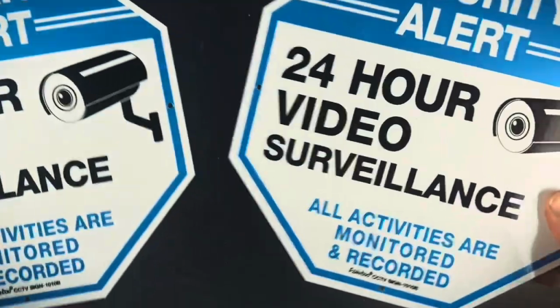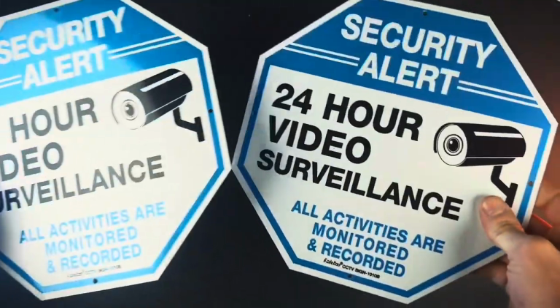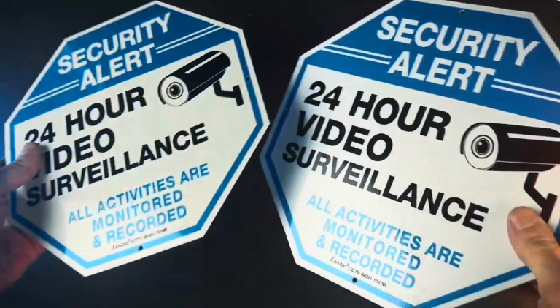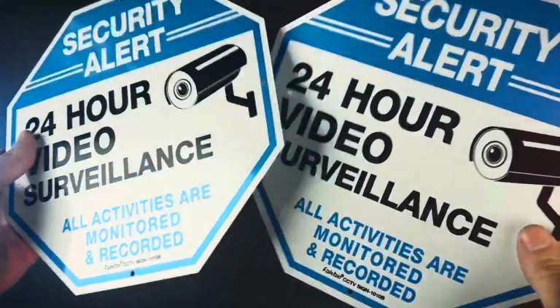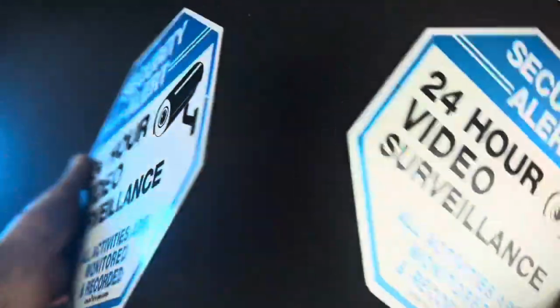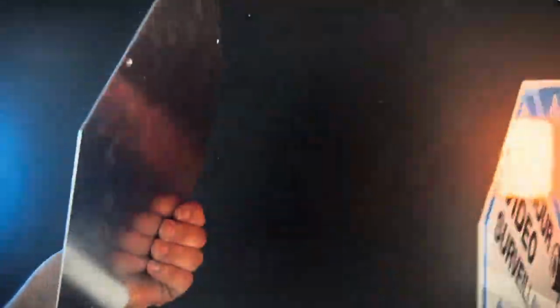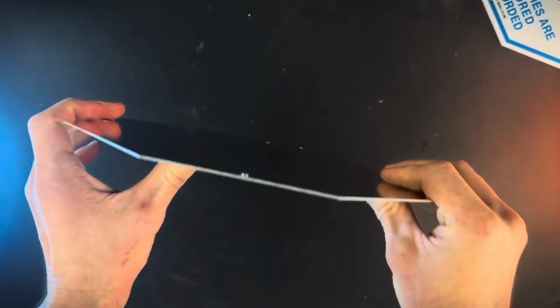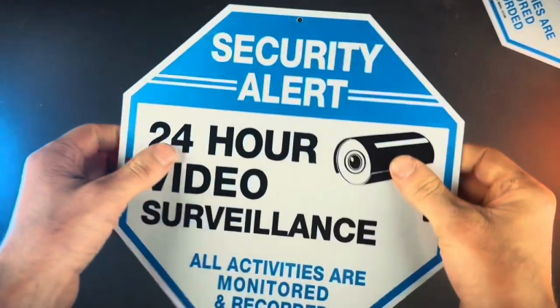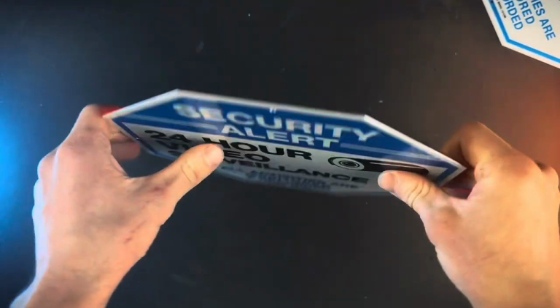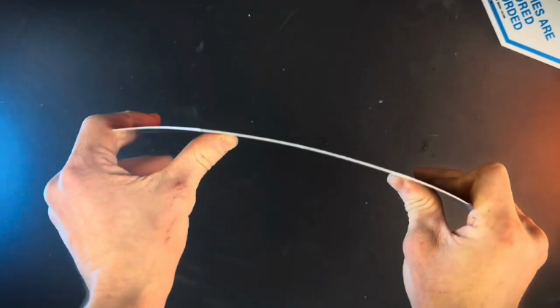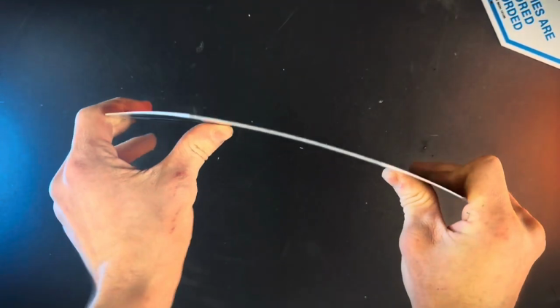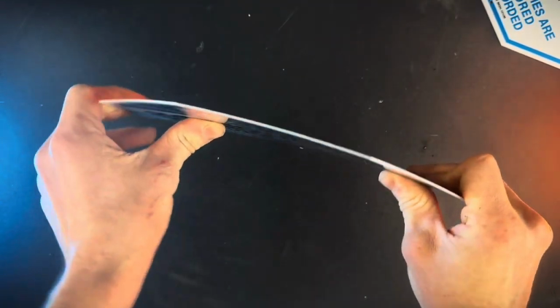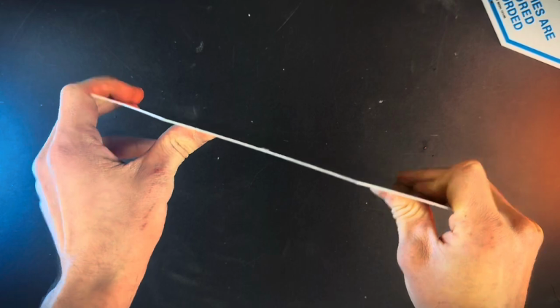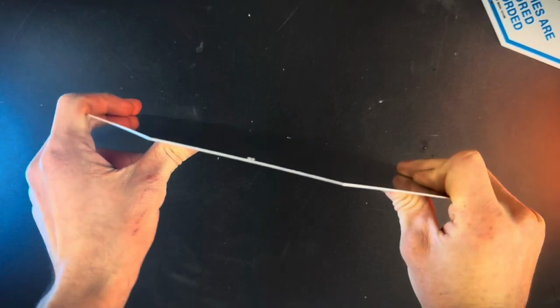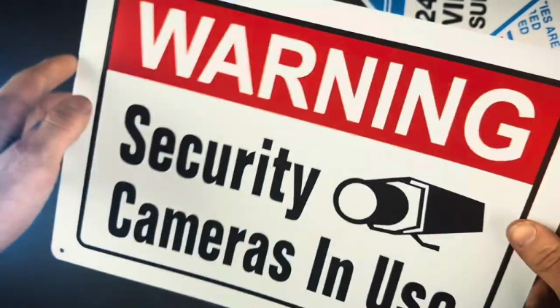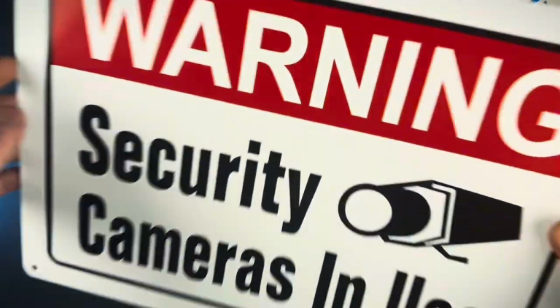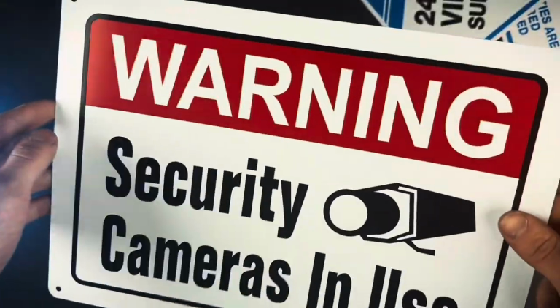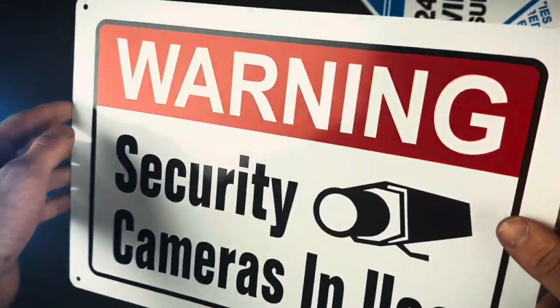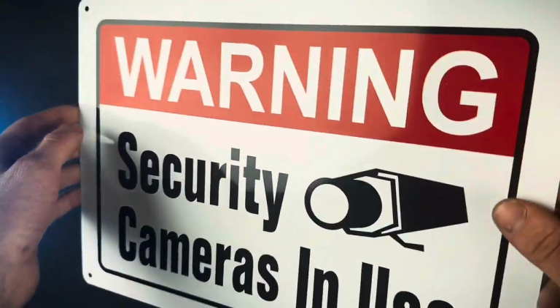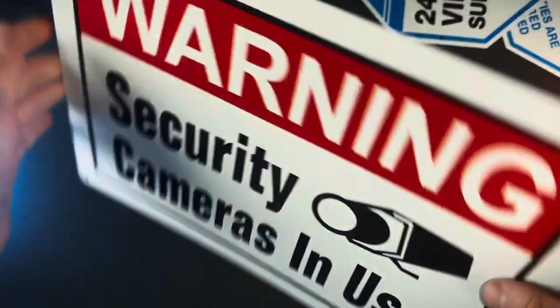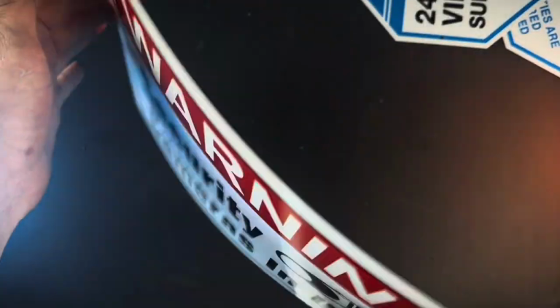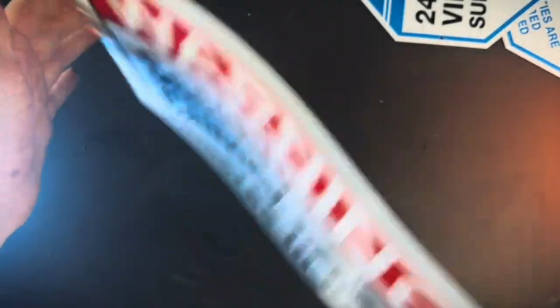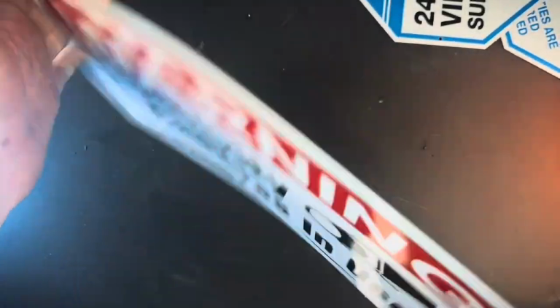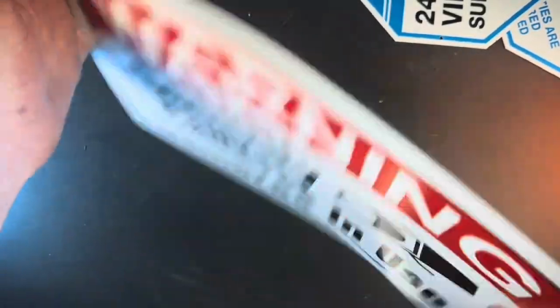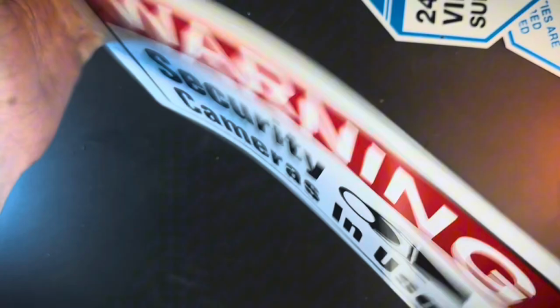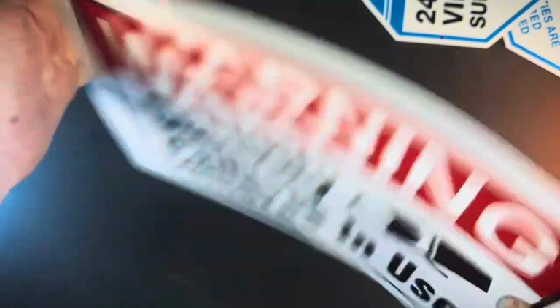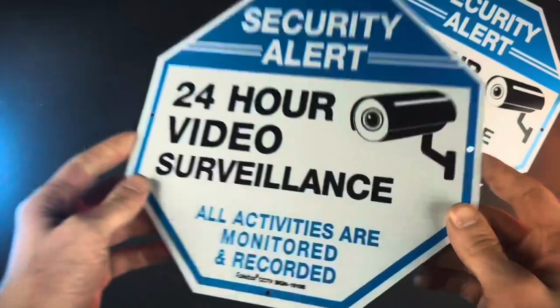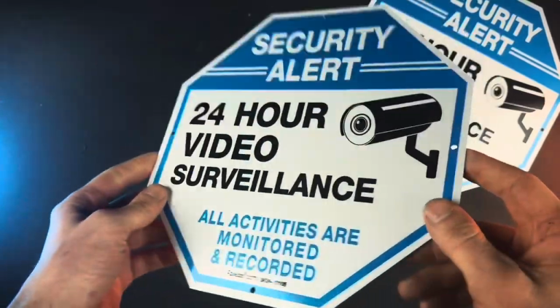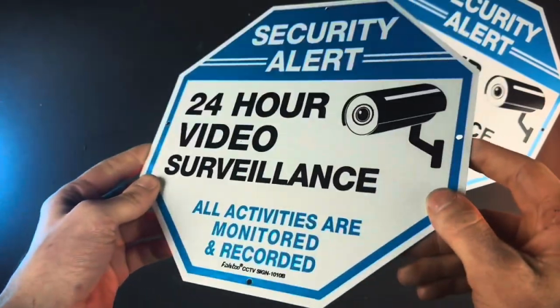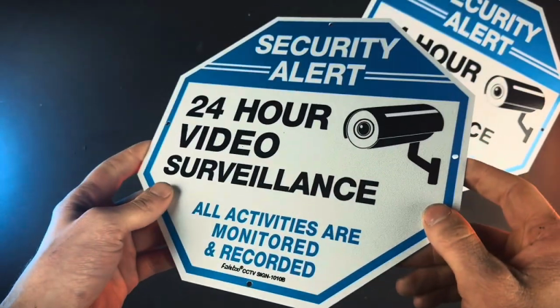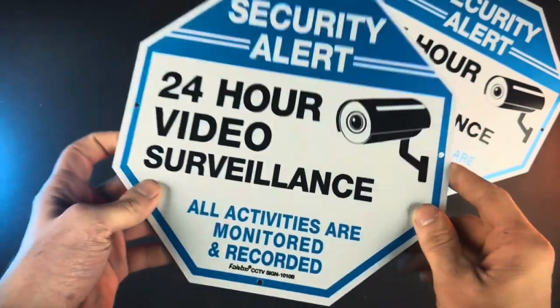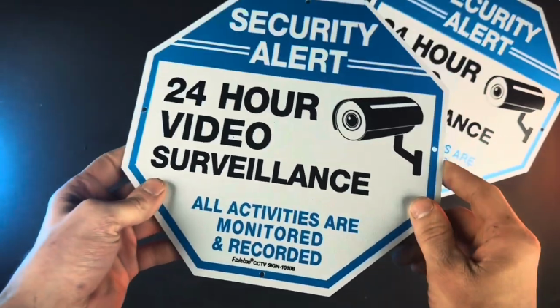These signs are of course made of aluminum and they're actually decently thick. Like there's just a little bit of bend there. In comparison, this sign here is super thin. The quality of these things are pretty good.